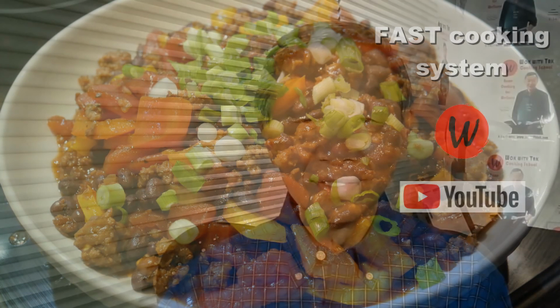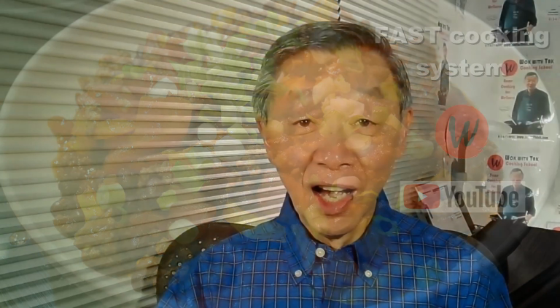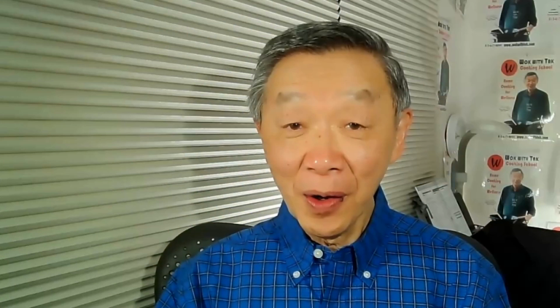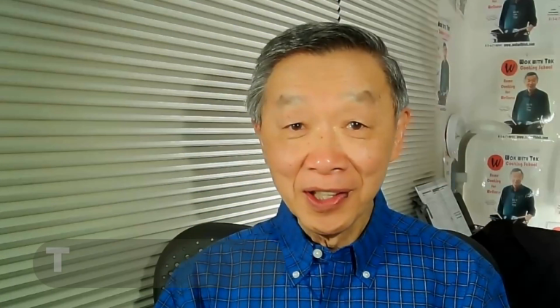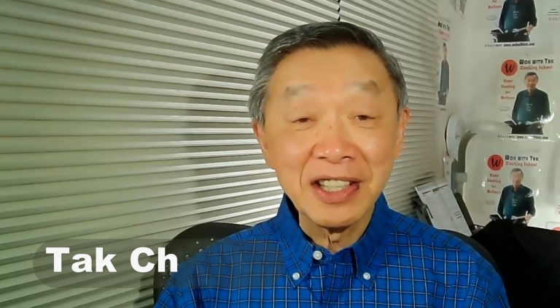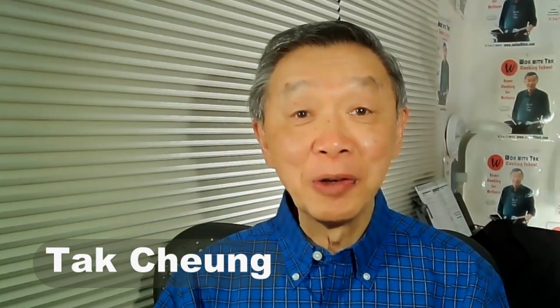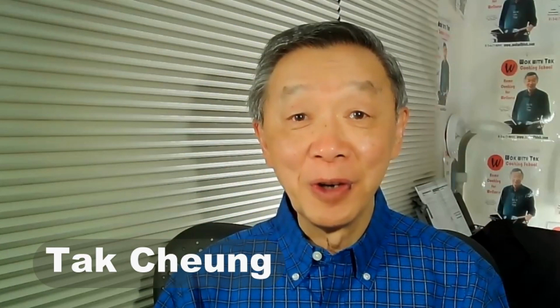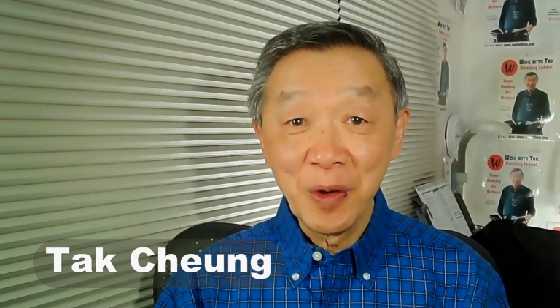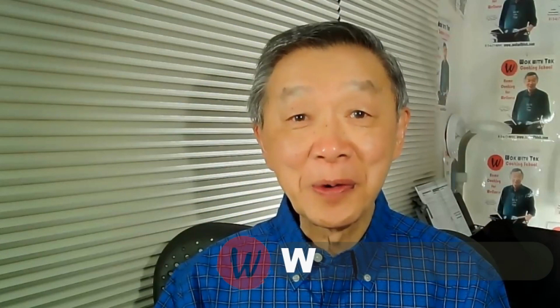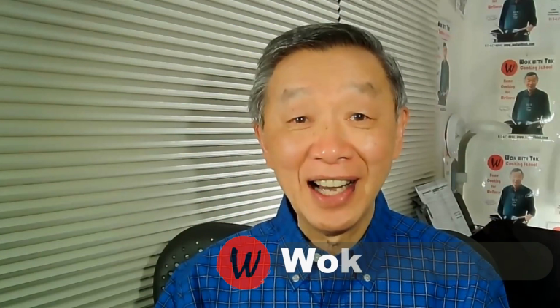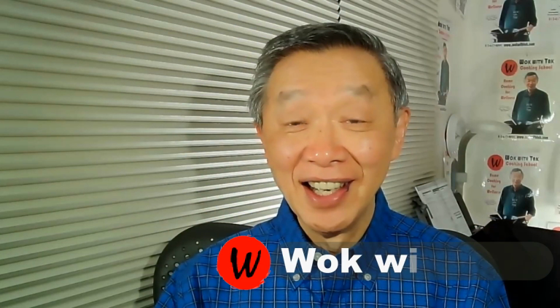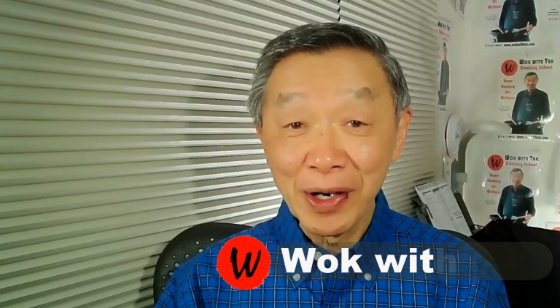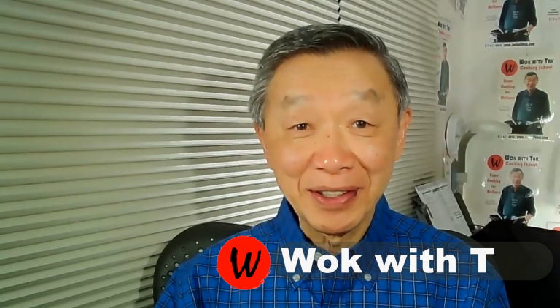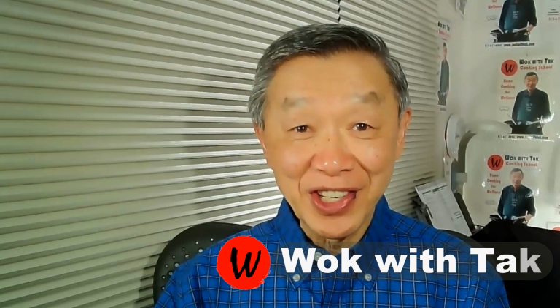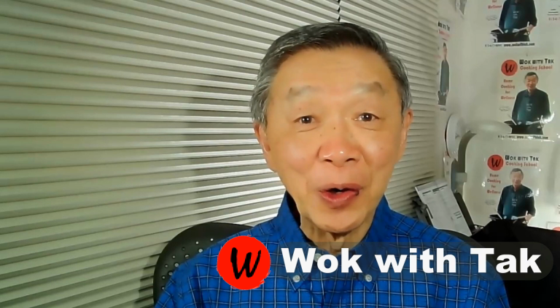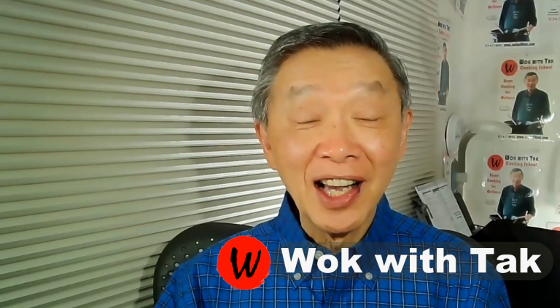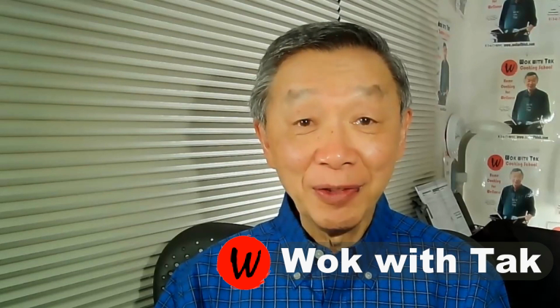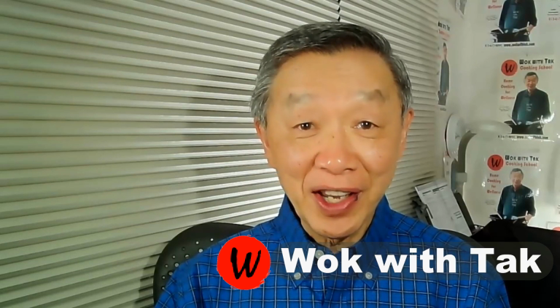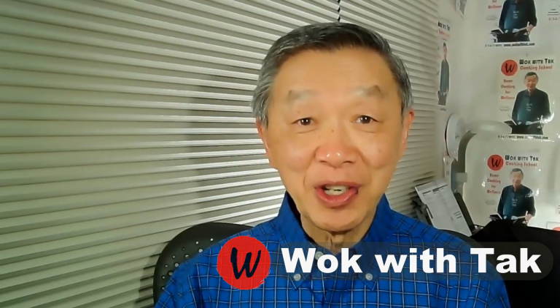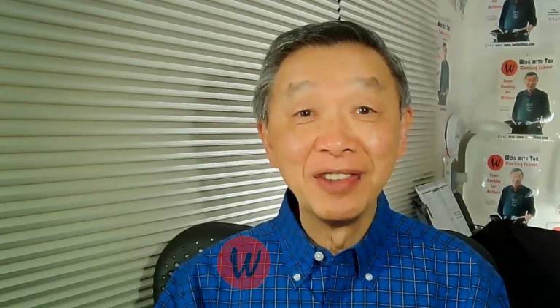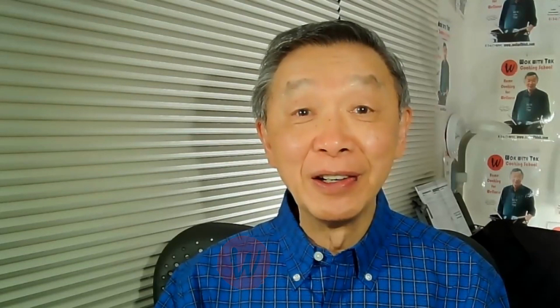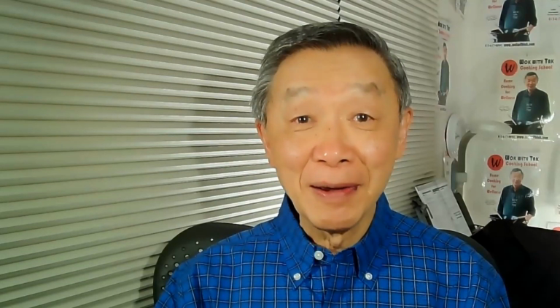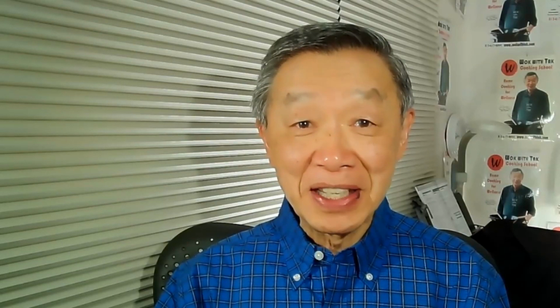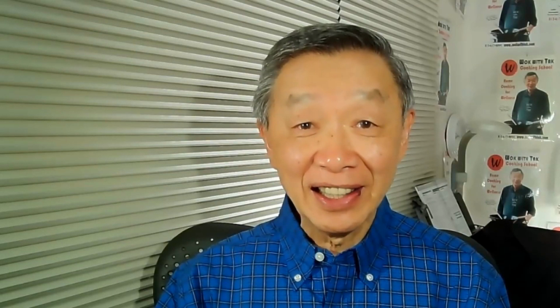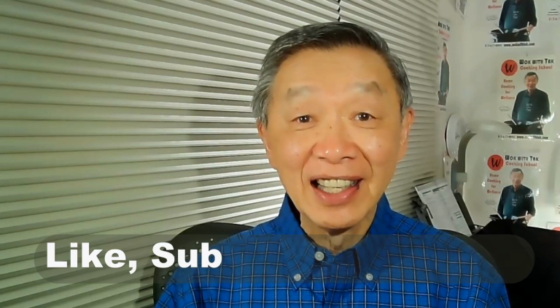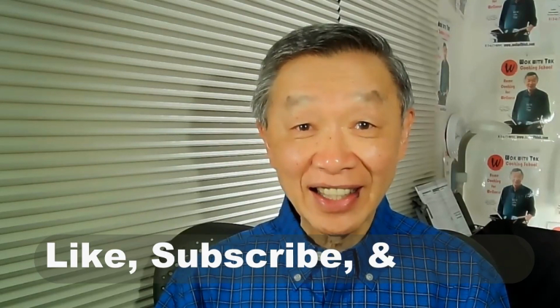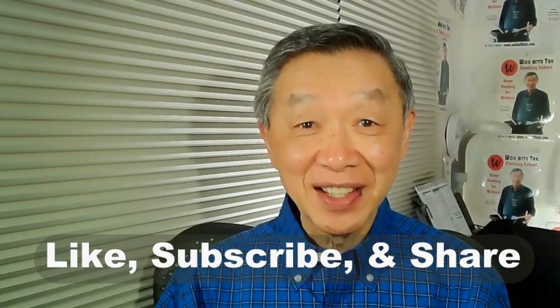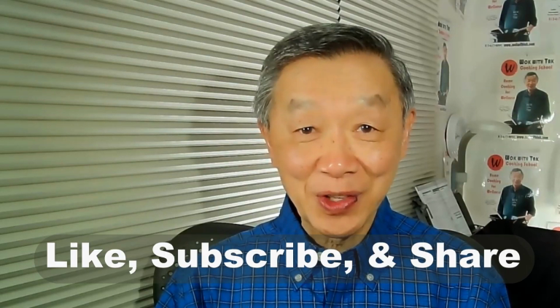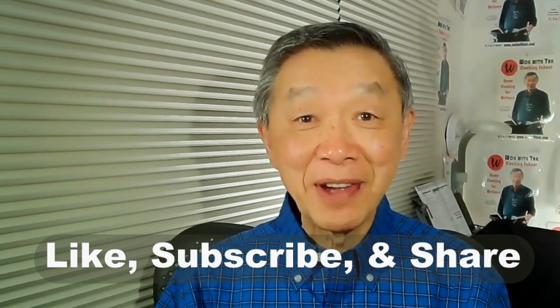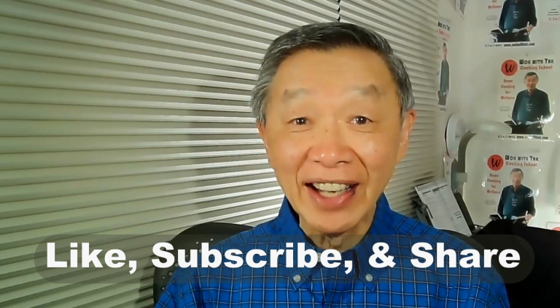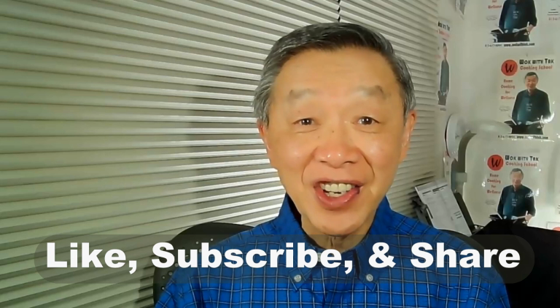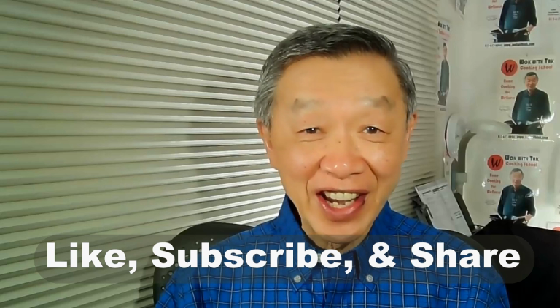Oh hello, this is Tak Chung from Walk with Tak. Welcome to my YouTube channel. If you enjoy this video, please click like, subscribe, and share.